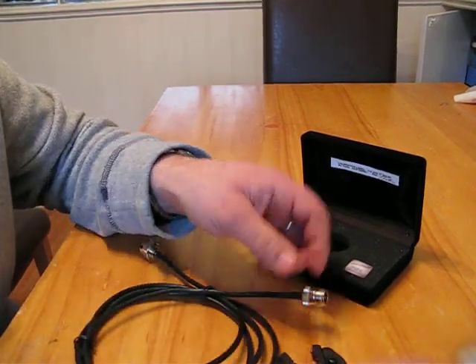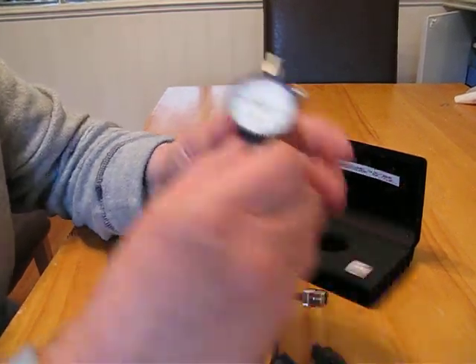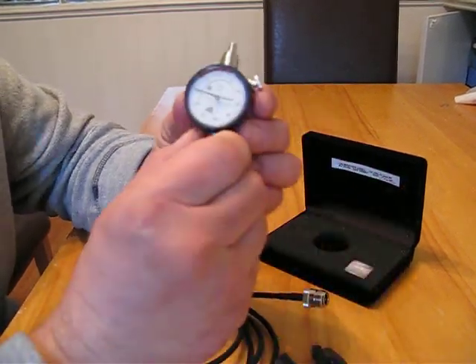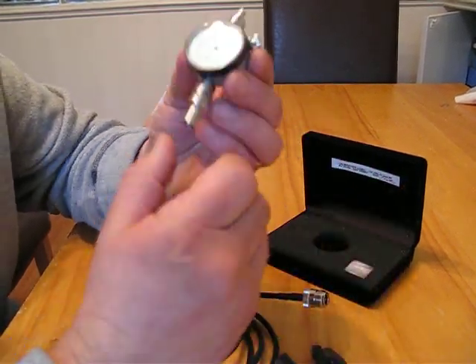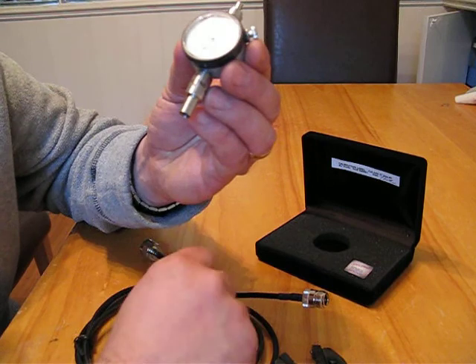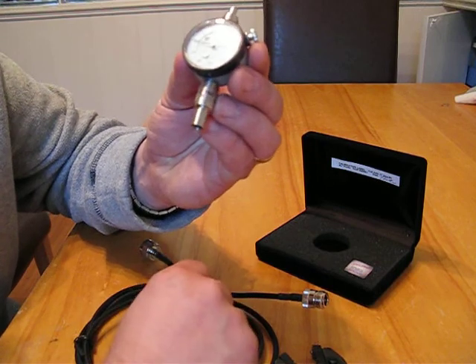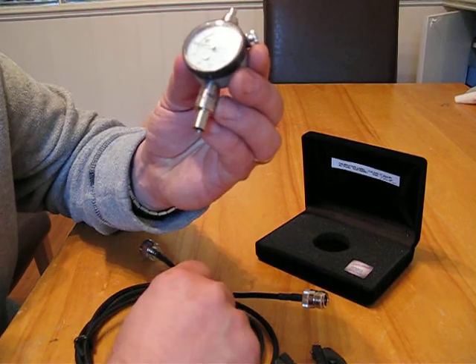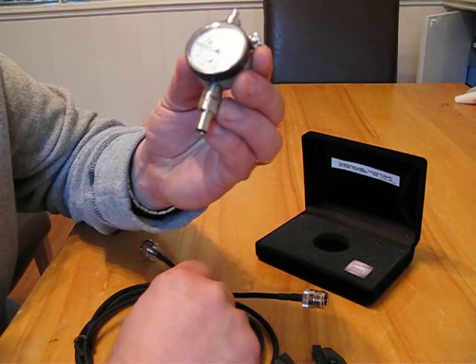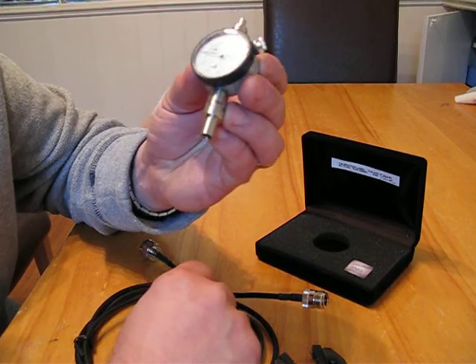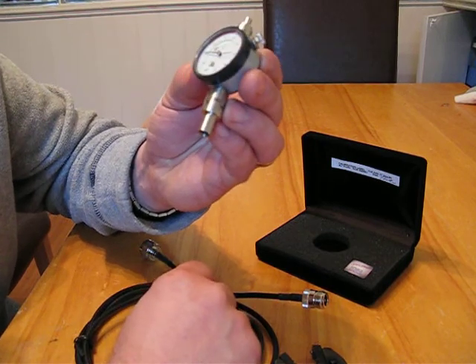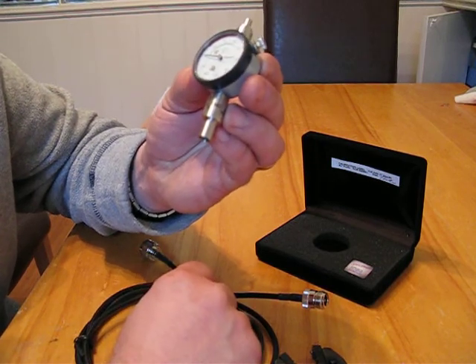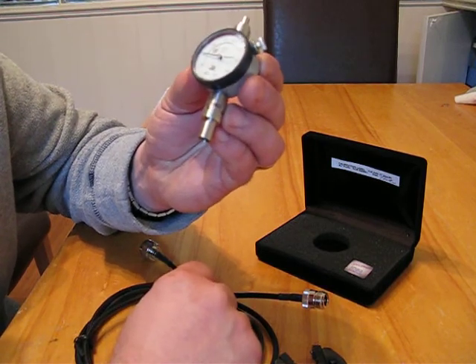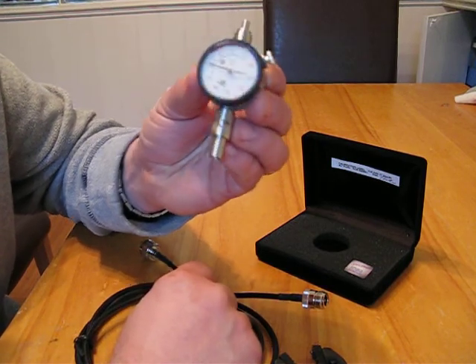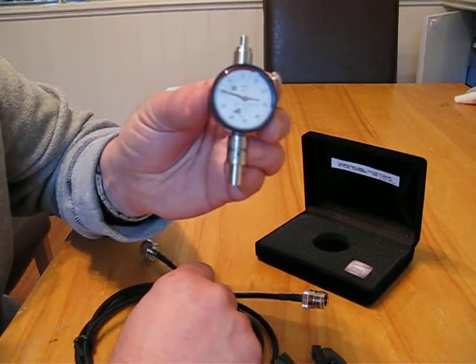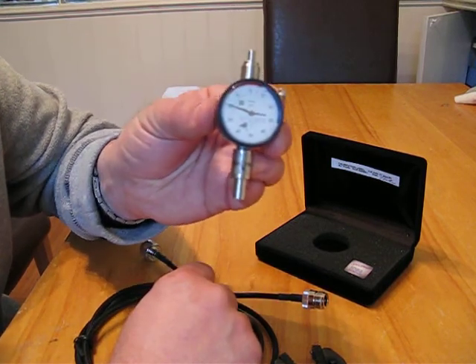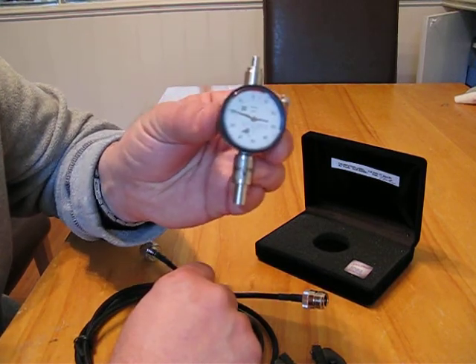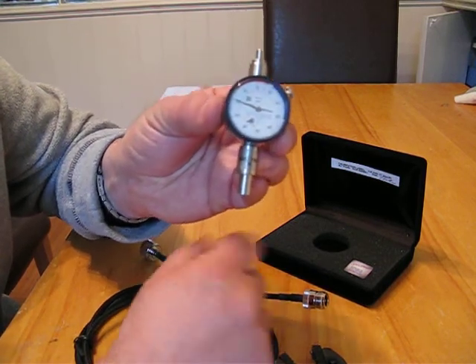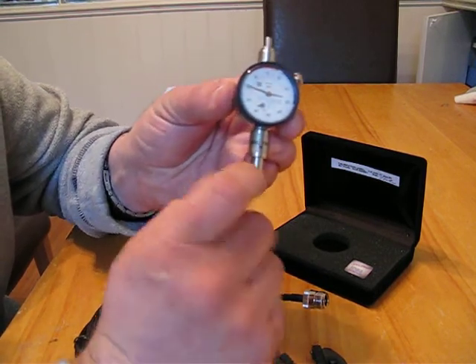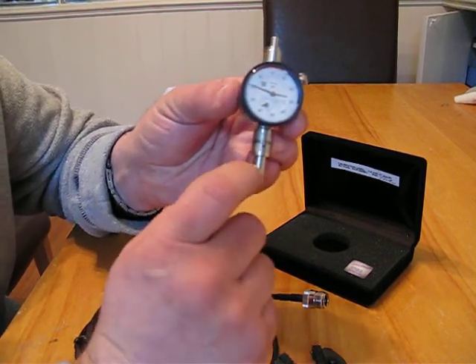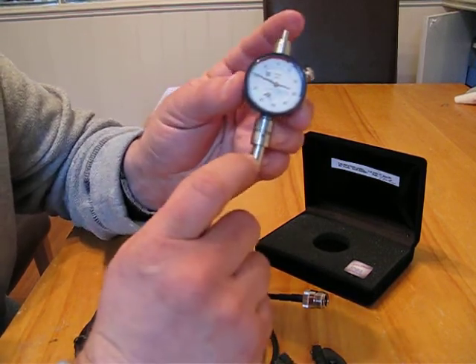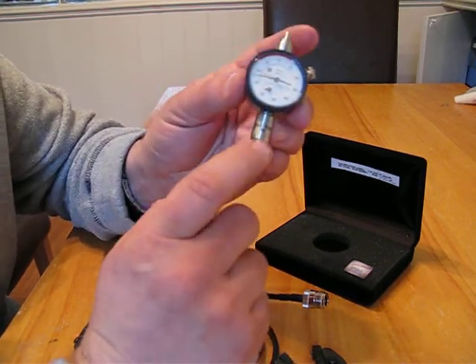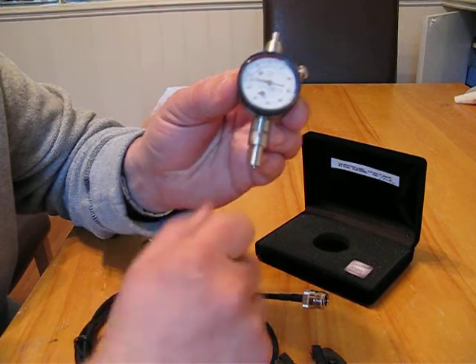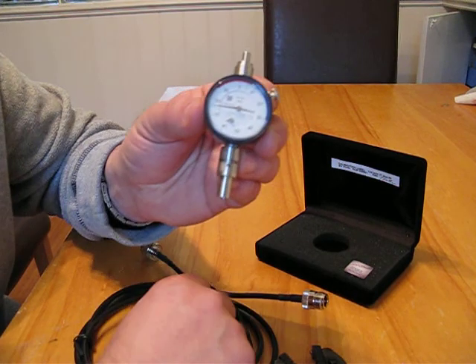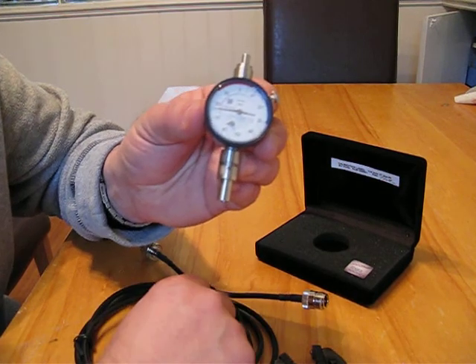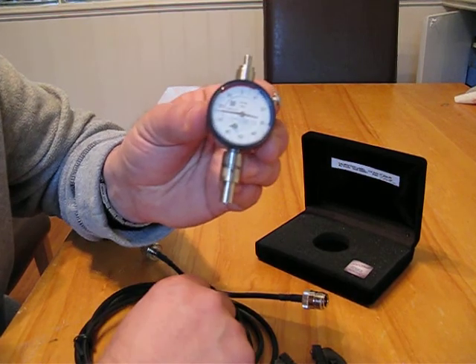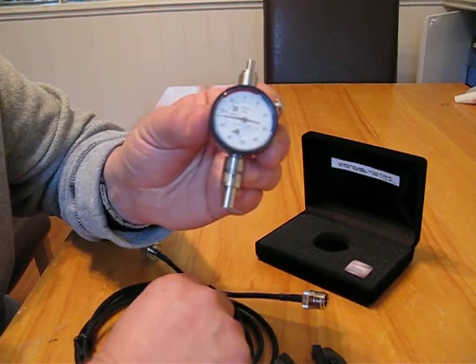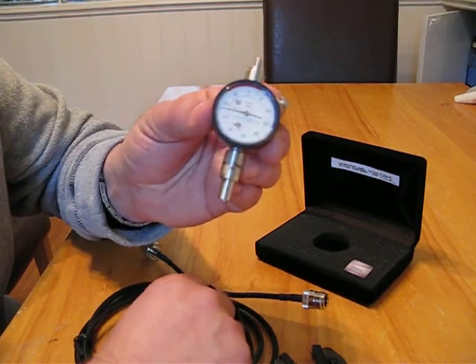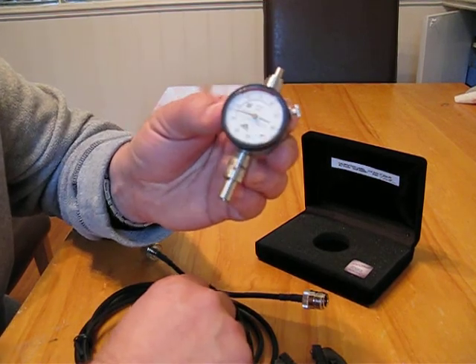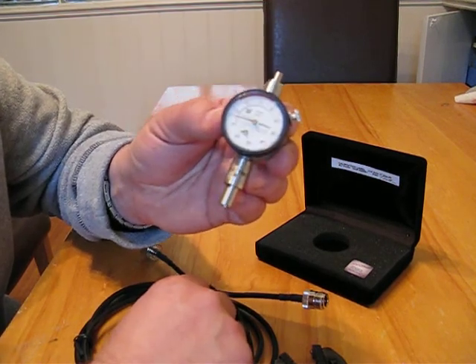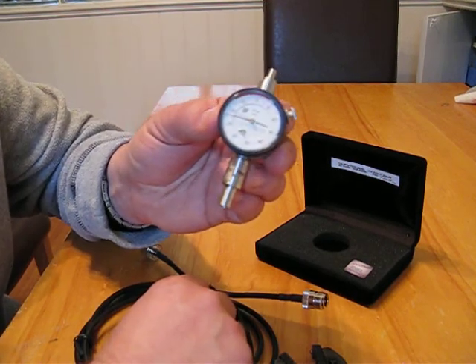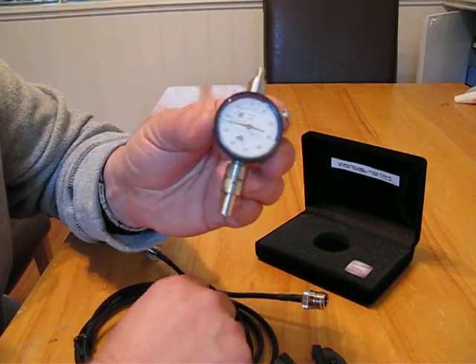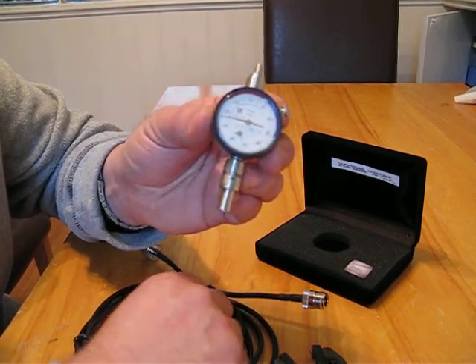The gauge works on BNC, TNC, and N-type male and female connections. That's available from RF Shop.